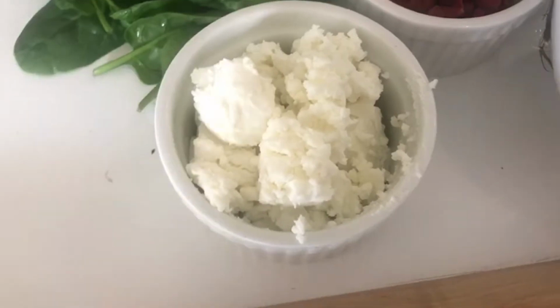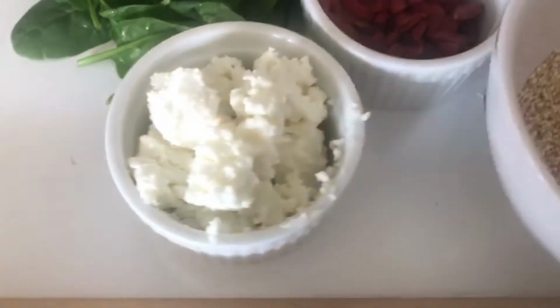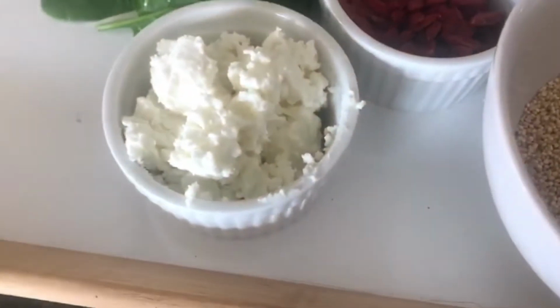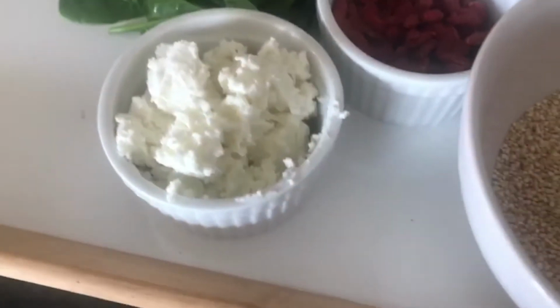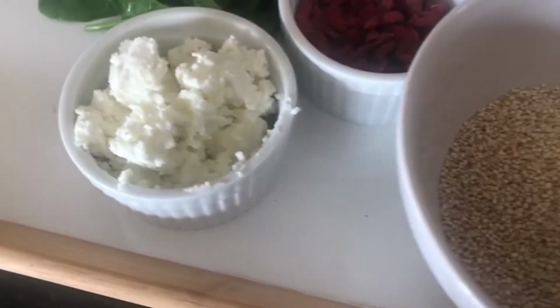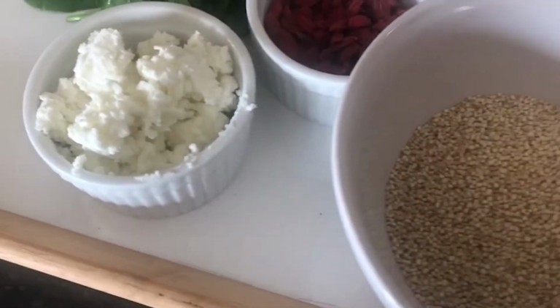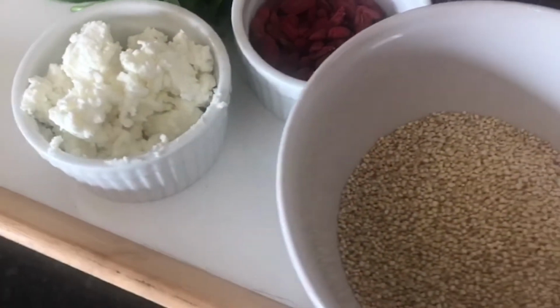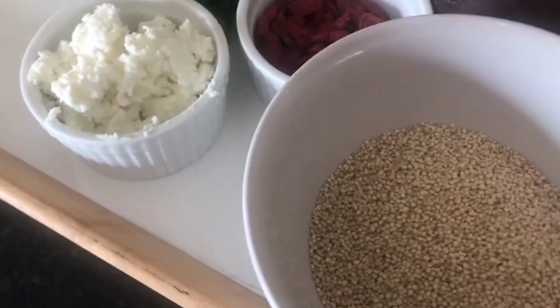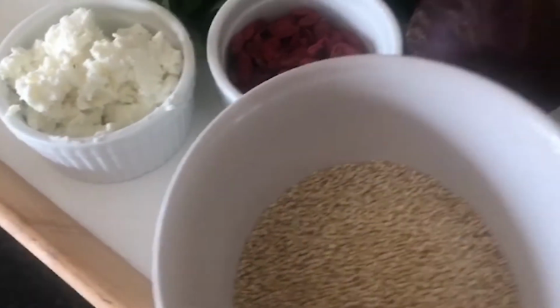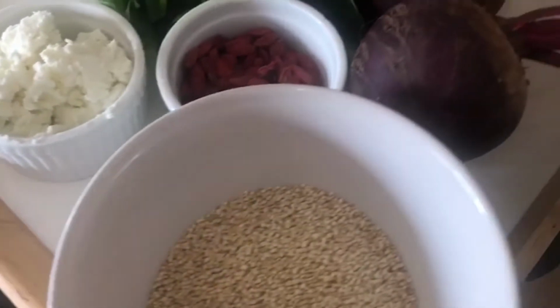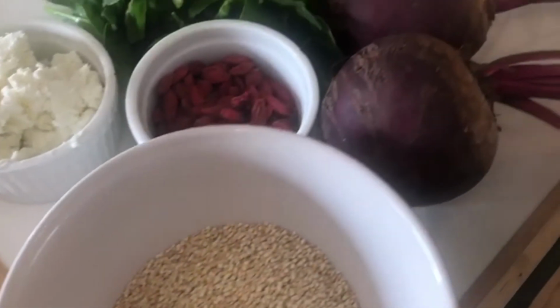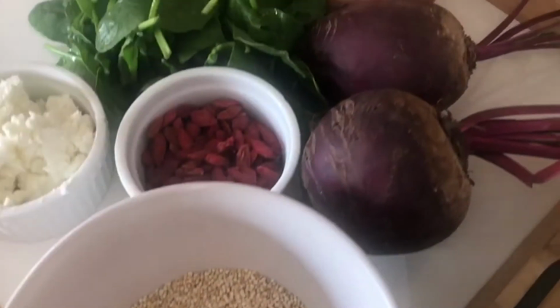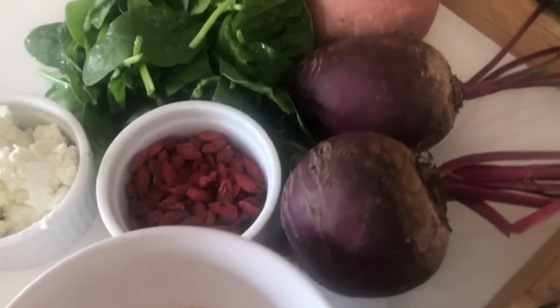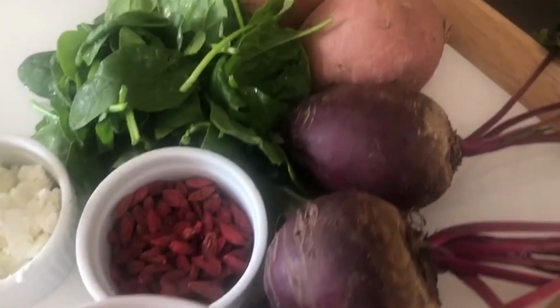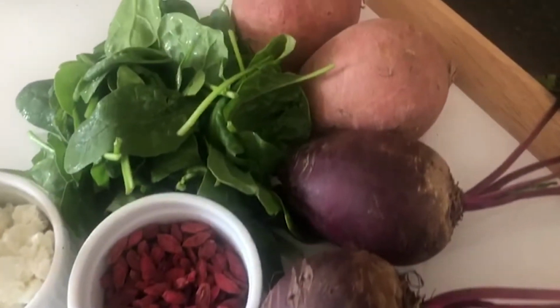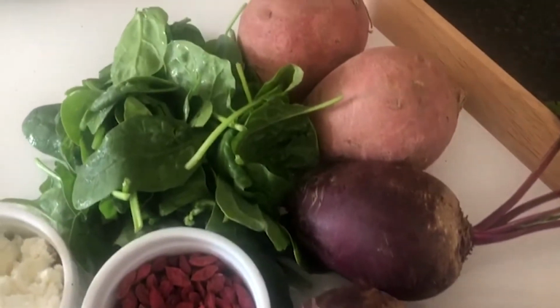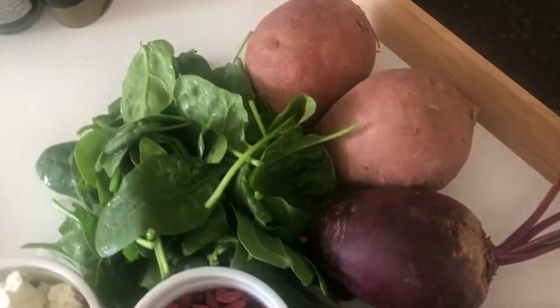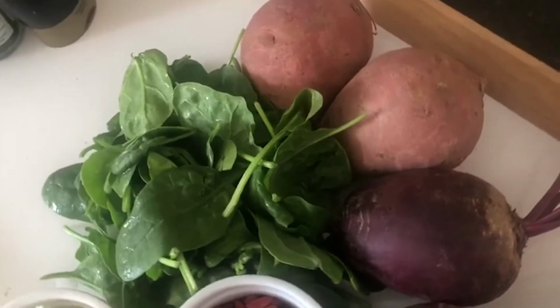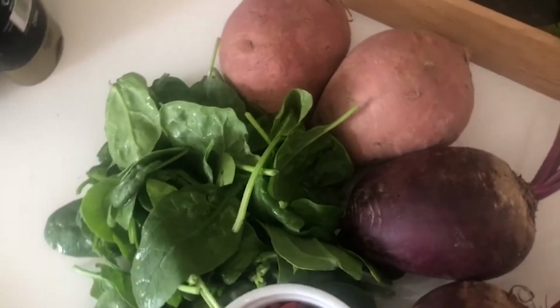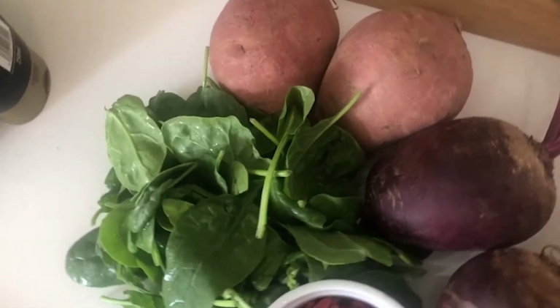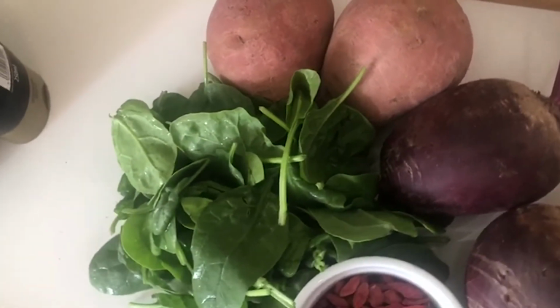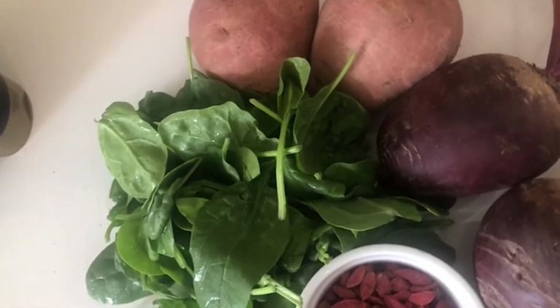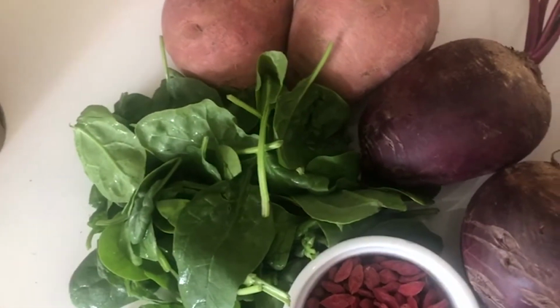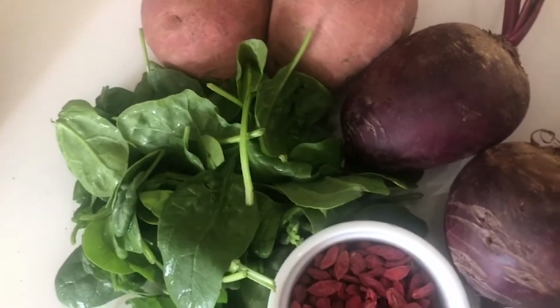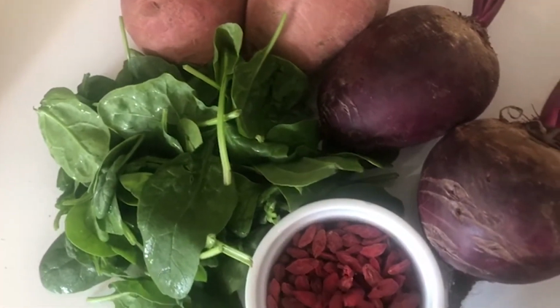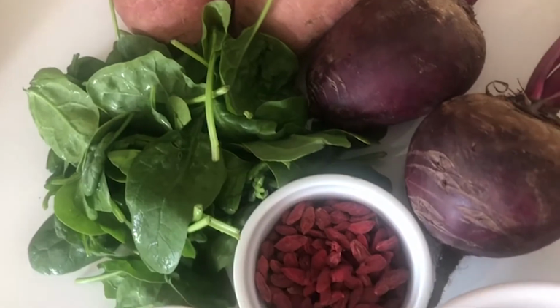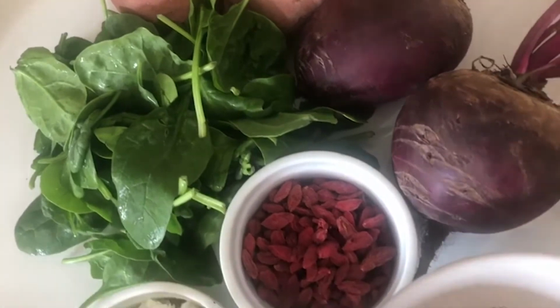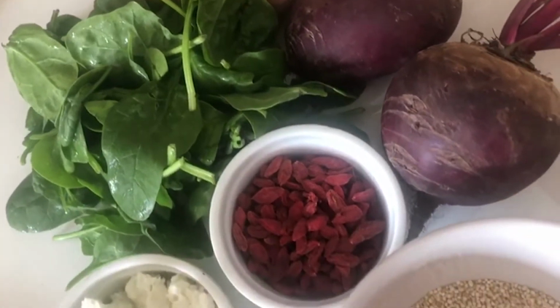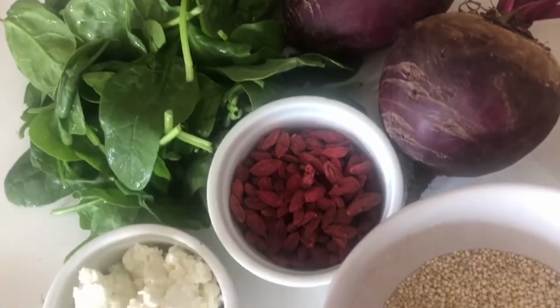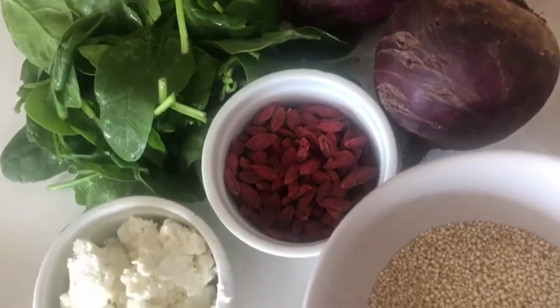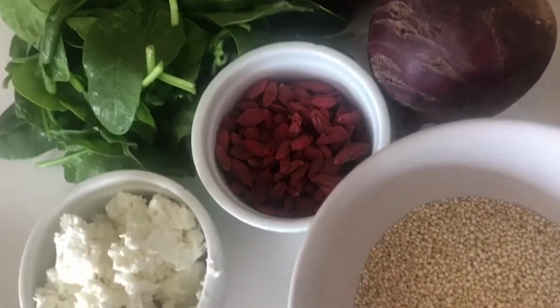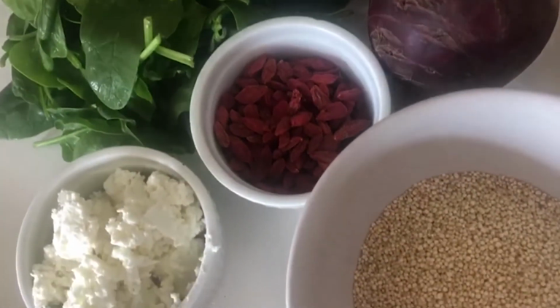This delicious salad is fantastic for your health and all you need is two raw beetroots, two sweet potatoes raw, two handfuls of spinach, one cup of cooked quinoa, a tablespoon of goji berries and a sprinkling of goat's cheese.